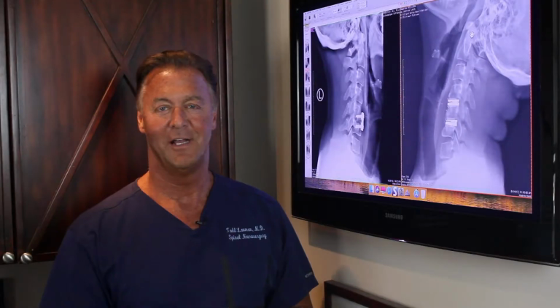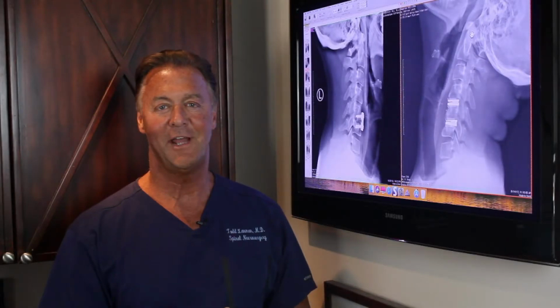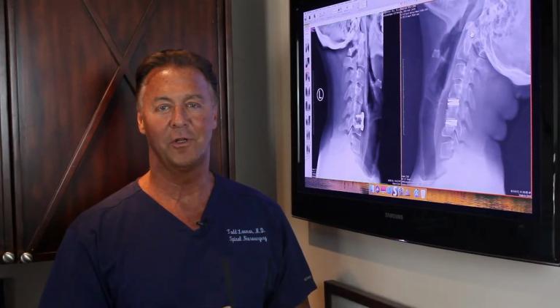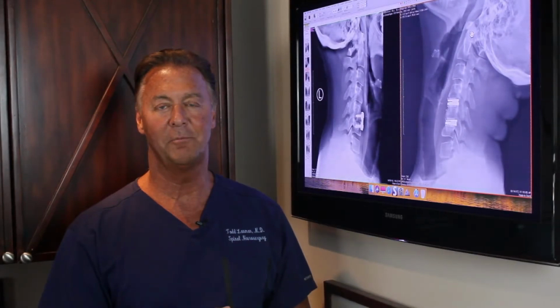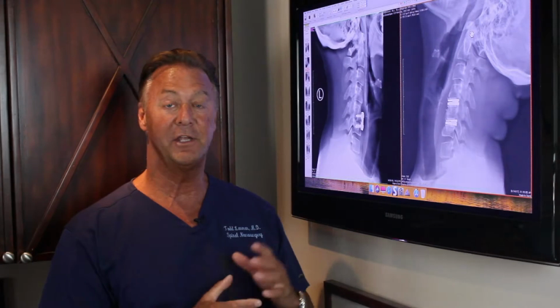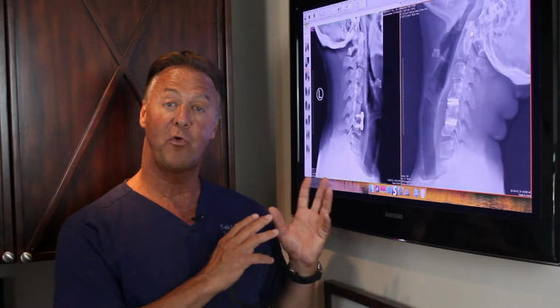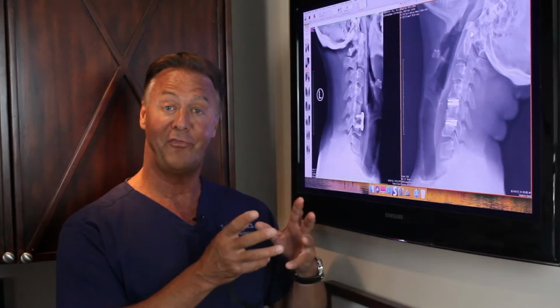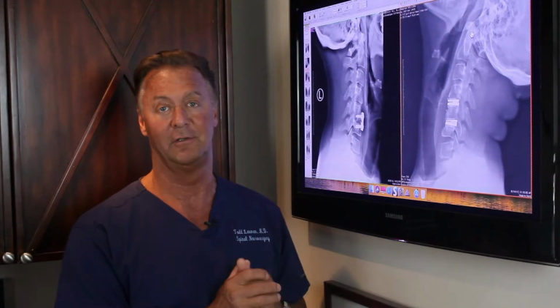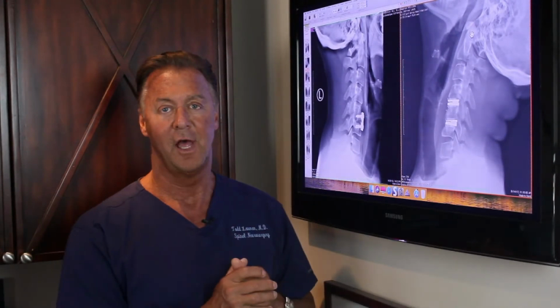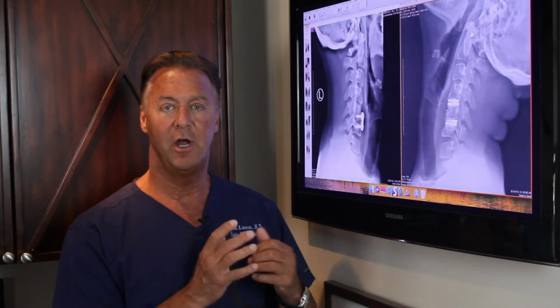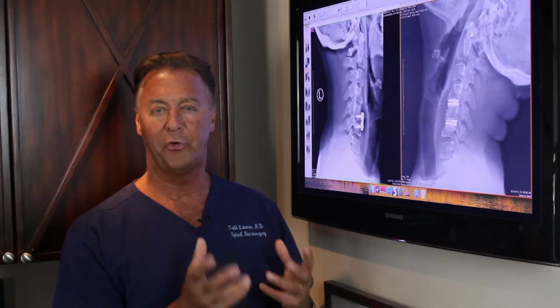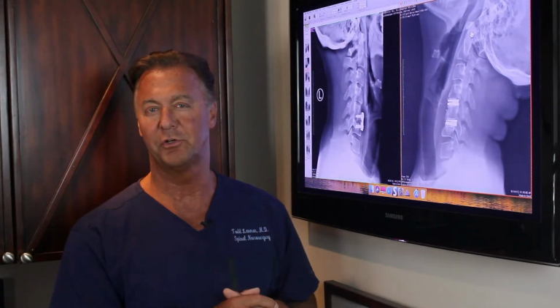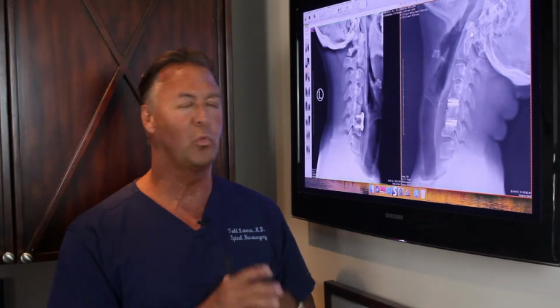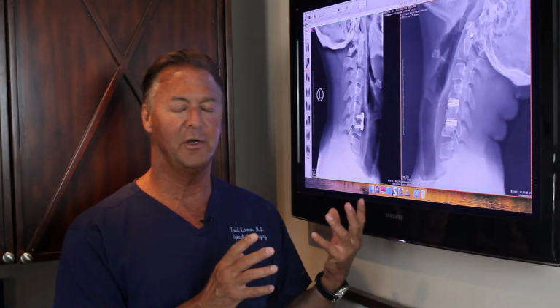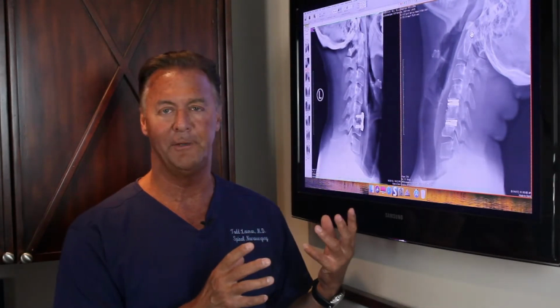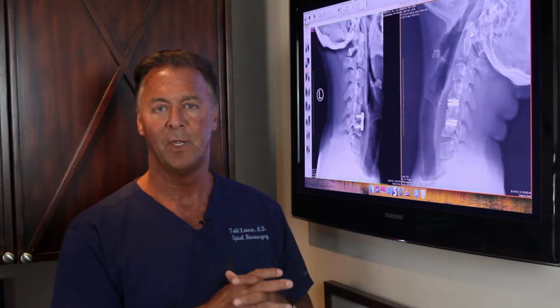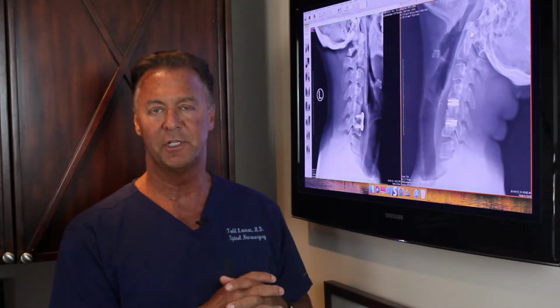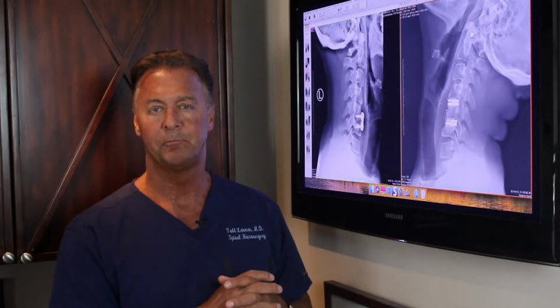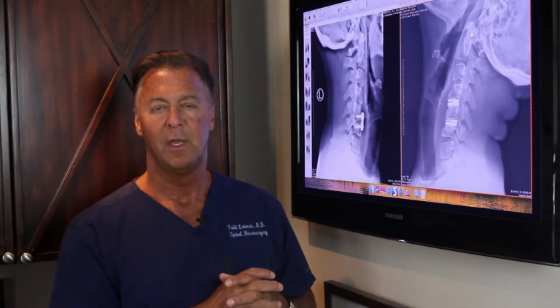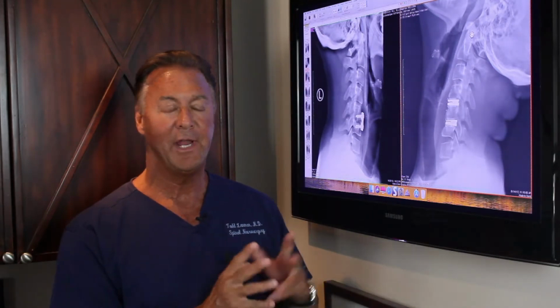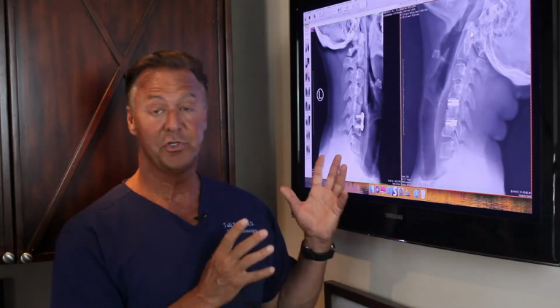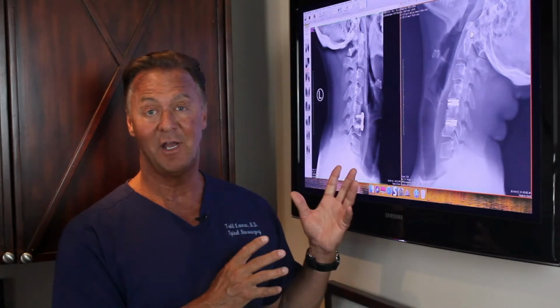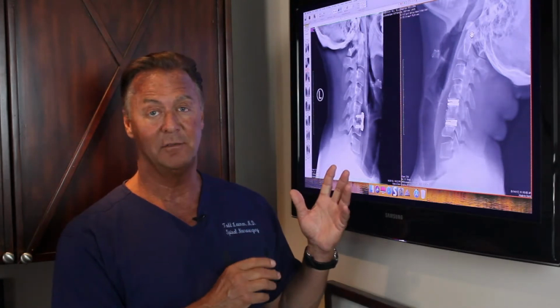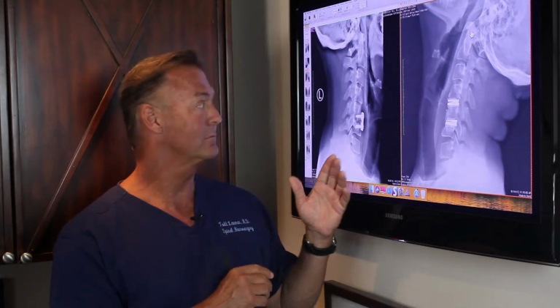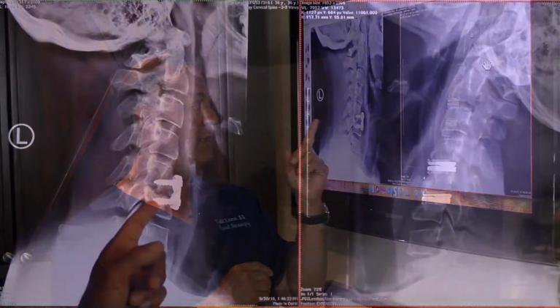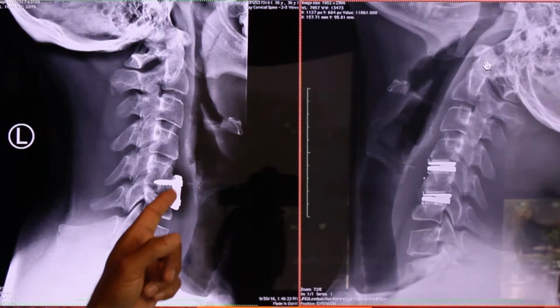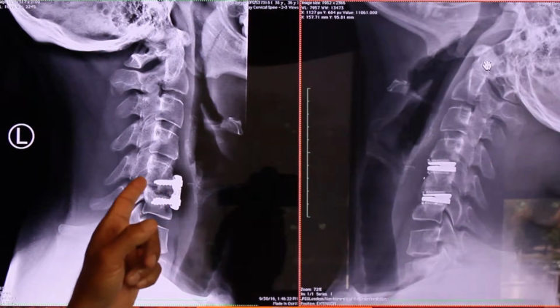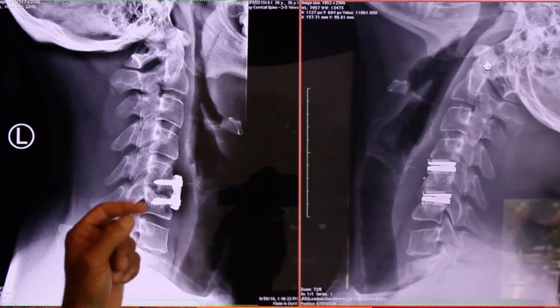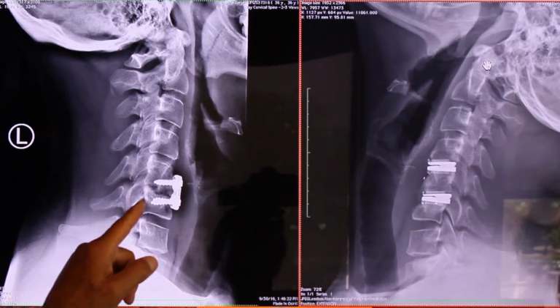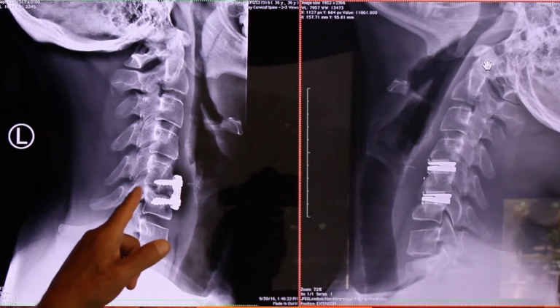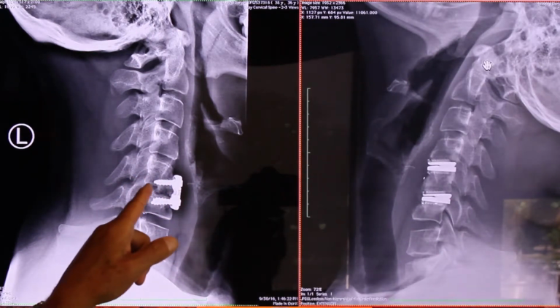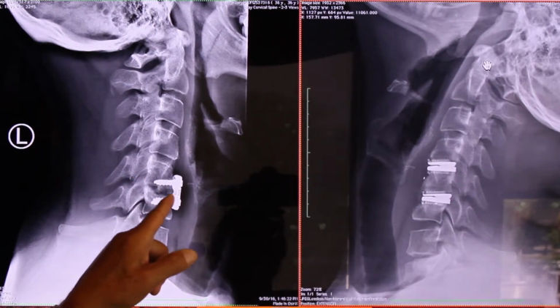Hello, today we're going to talk about a case — a before and after of a young man, 36 years old, who worked here in LA for the city. He had a fusion of his neck done, which we see here at cervical five and six.